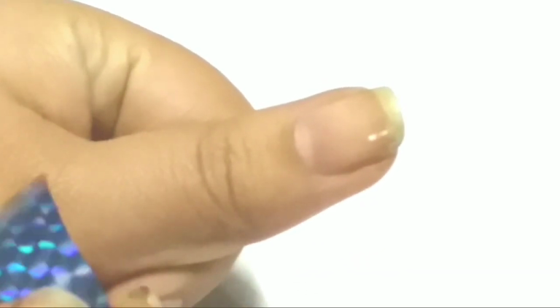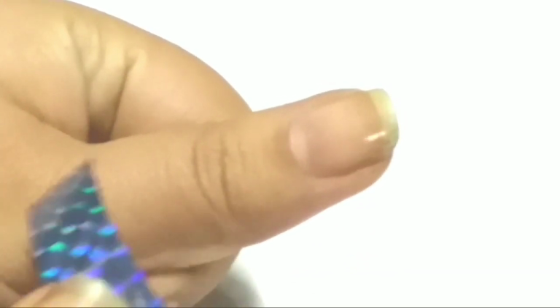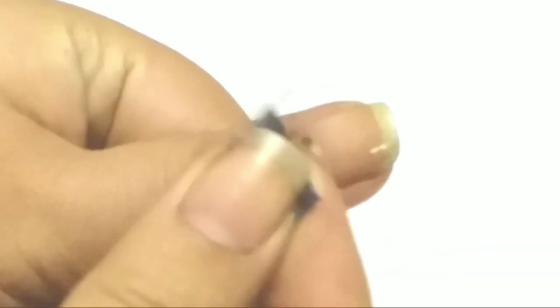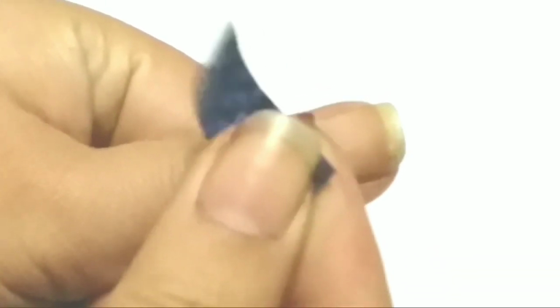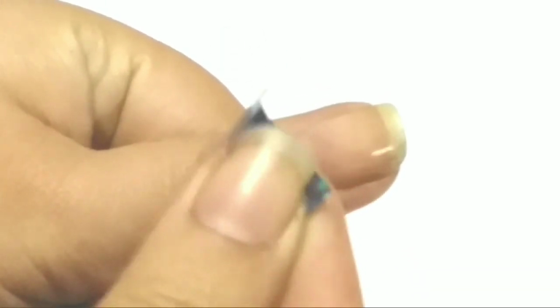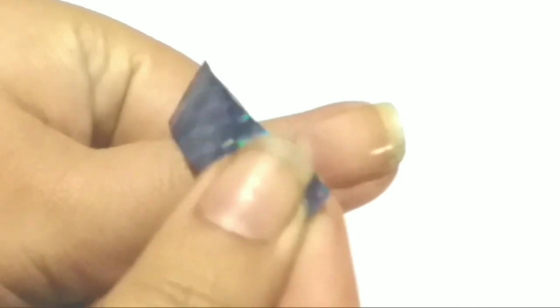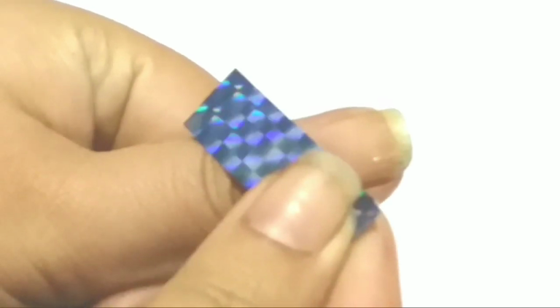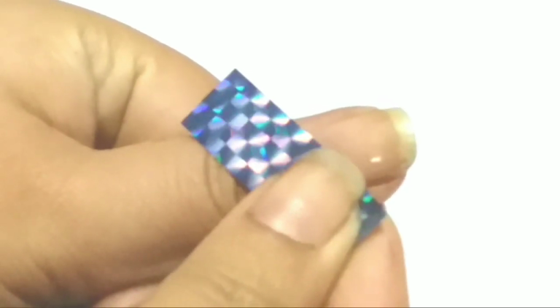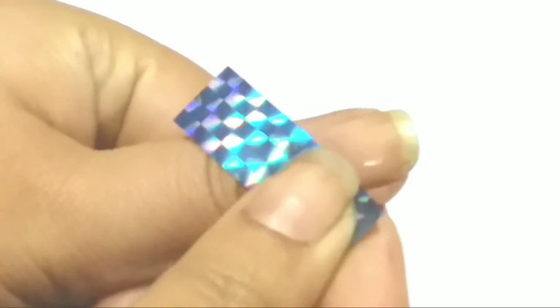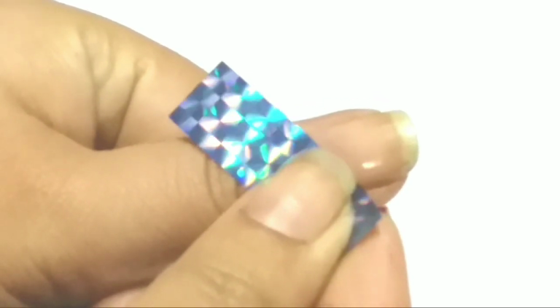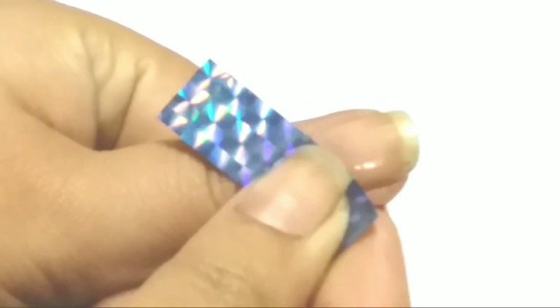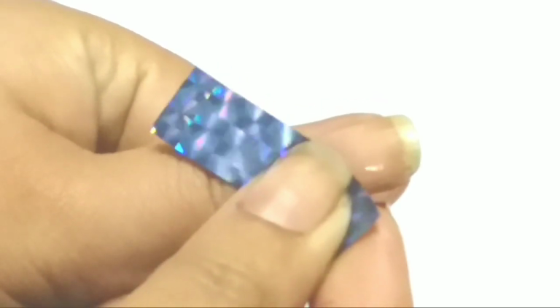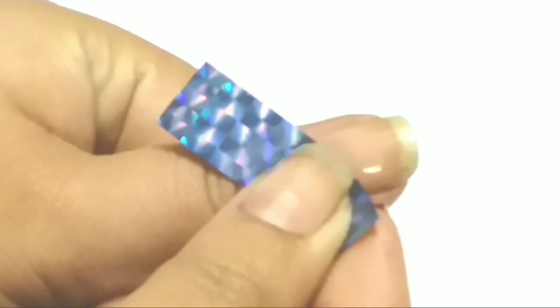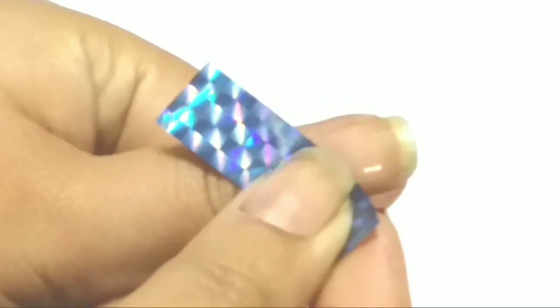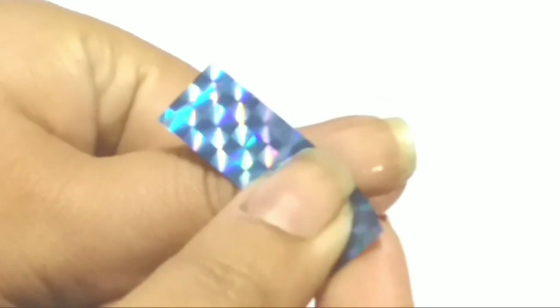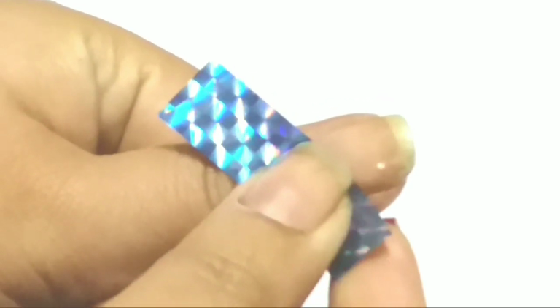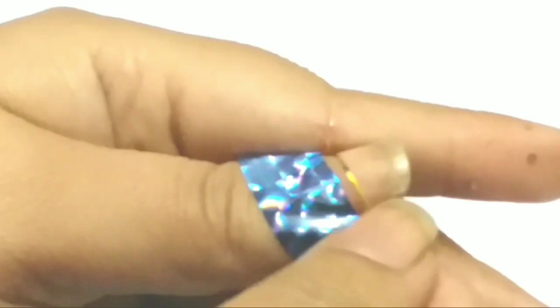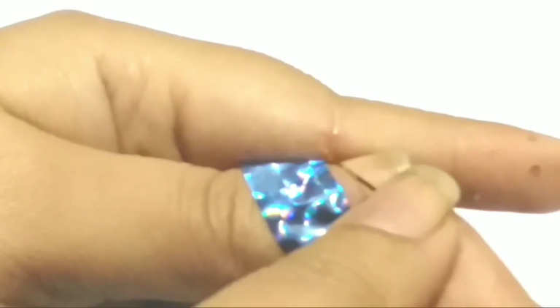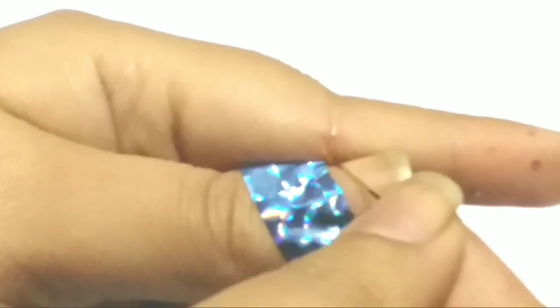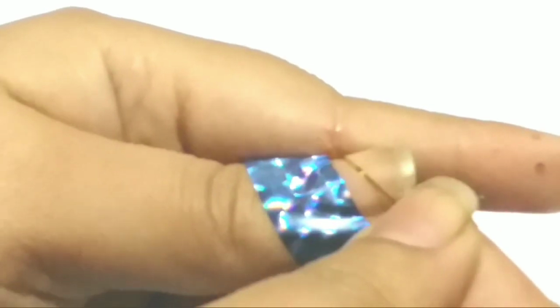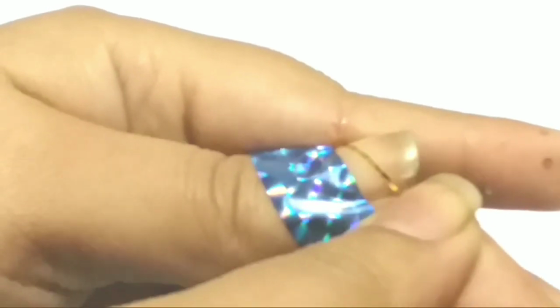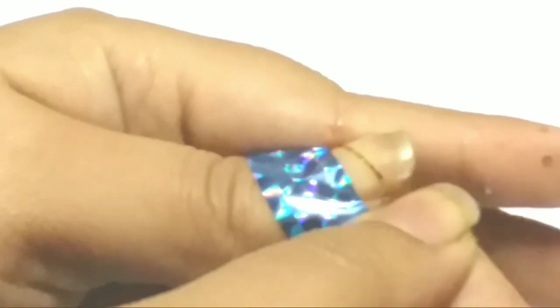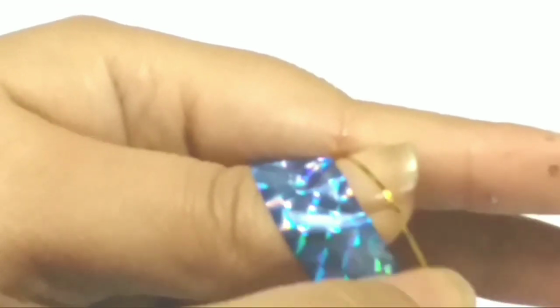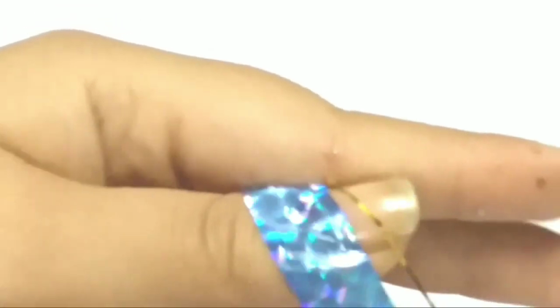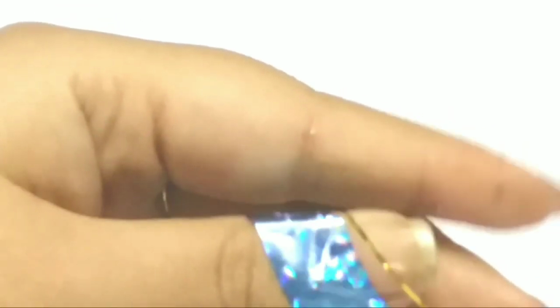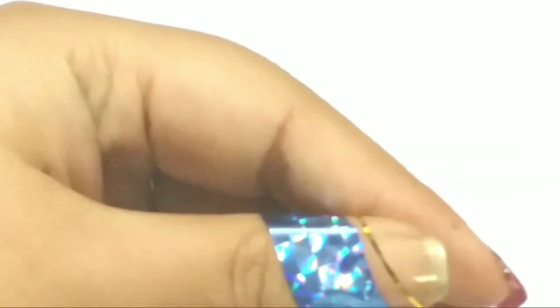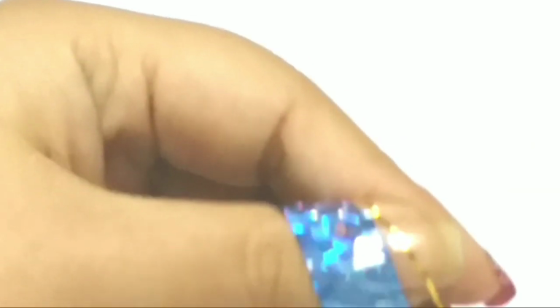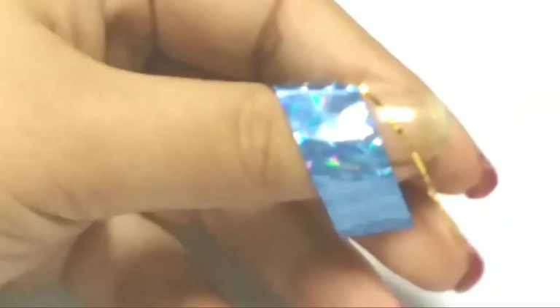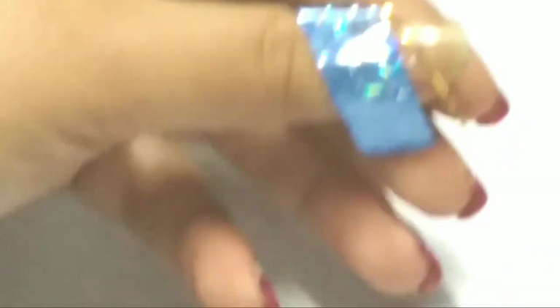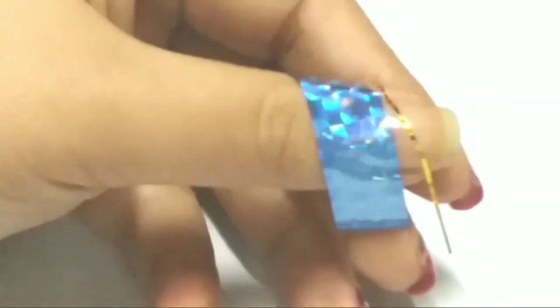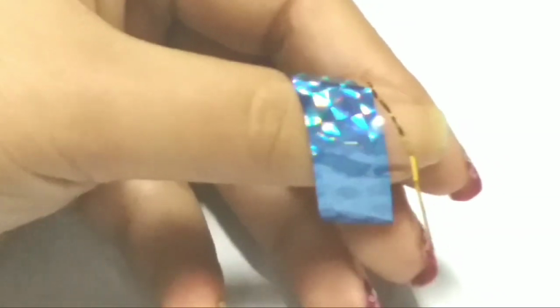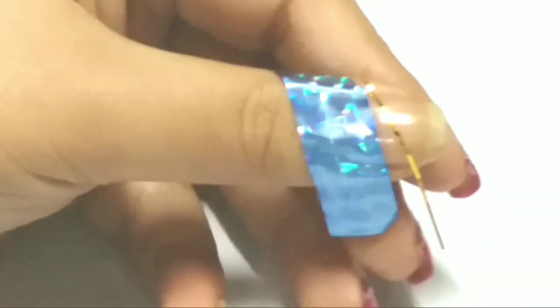Once my base coat is completely dry, I'm applying tape like so. Next, I'm applying 0.5mm tape like so. This is the final look once I'm done.